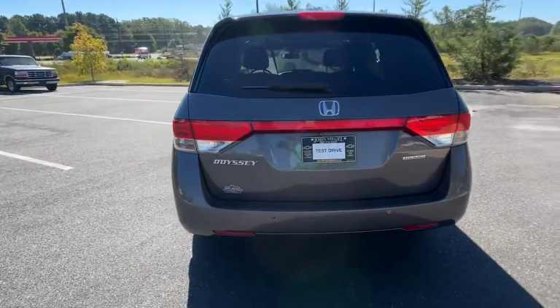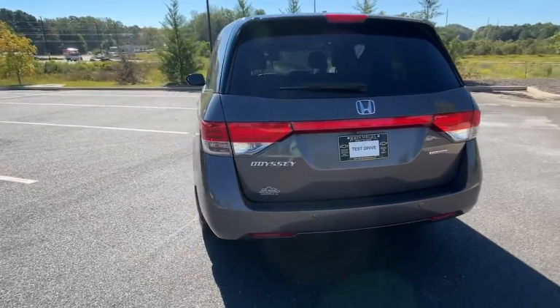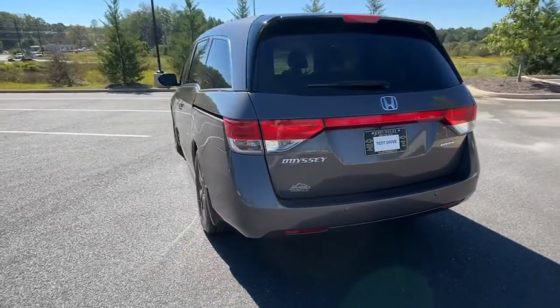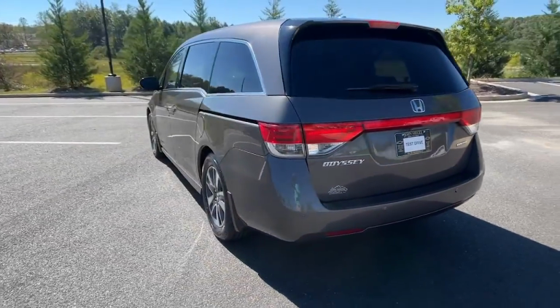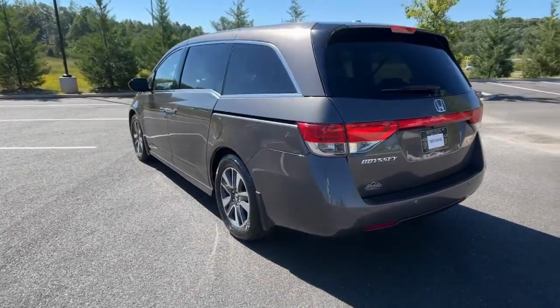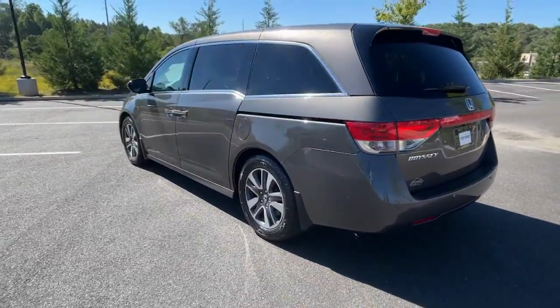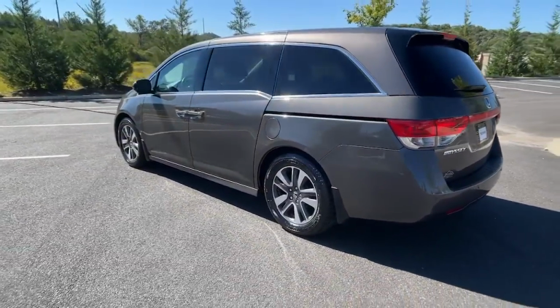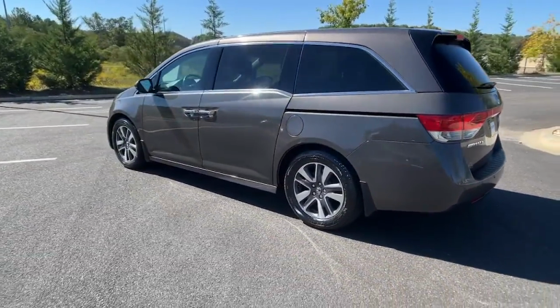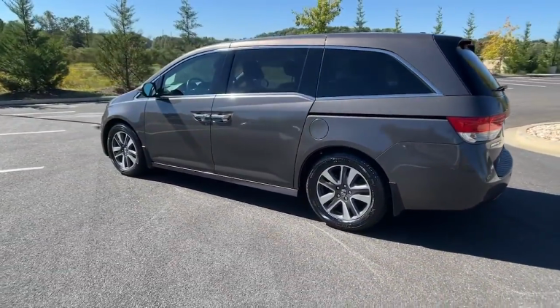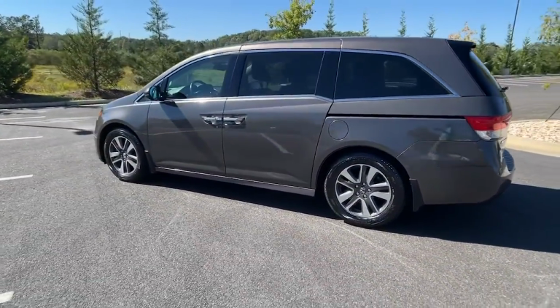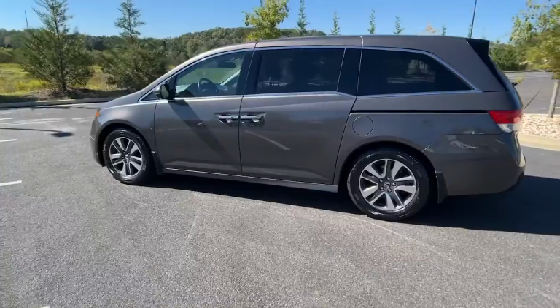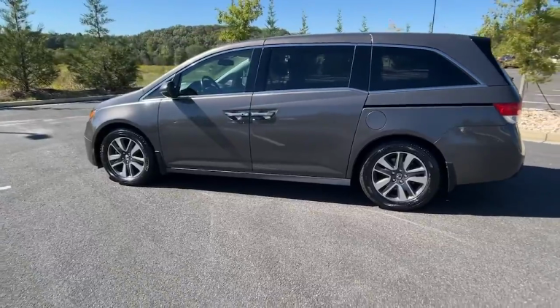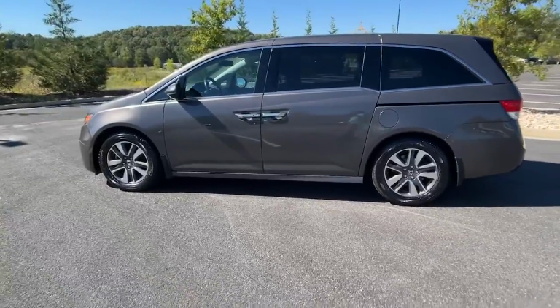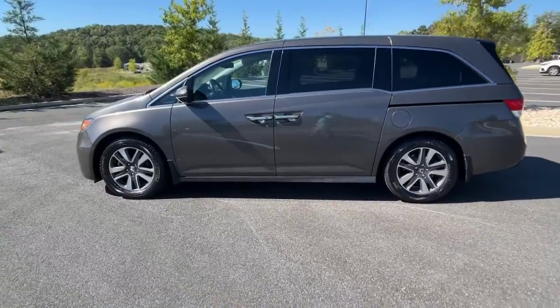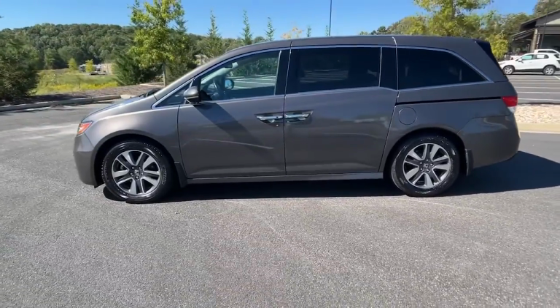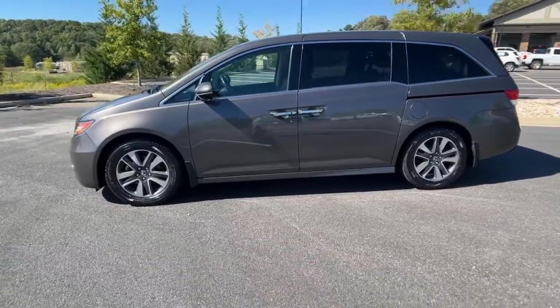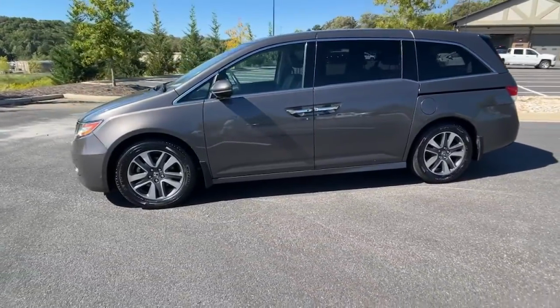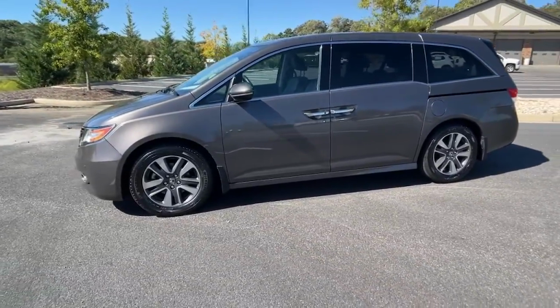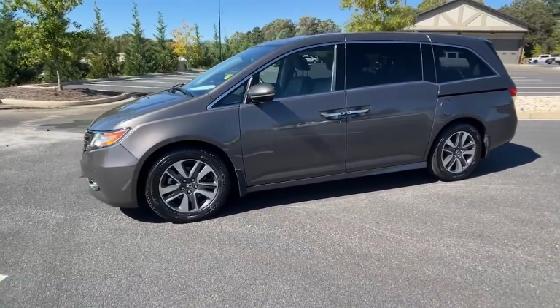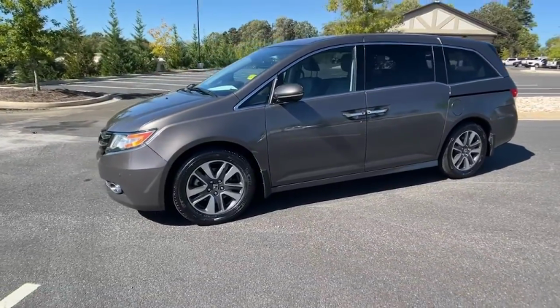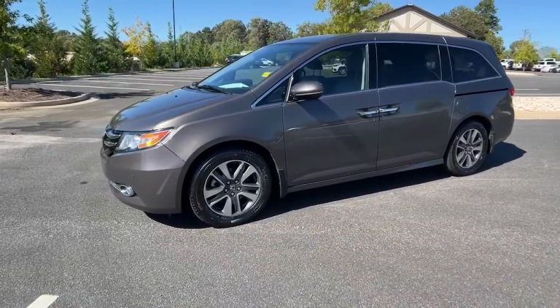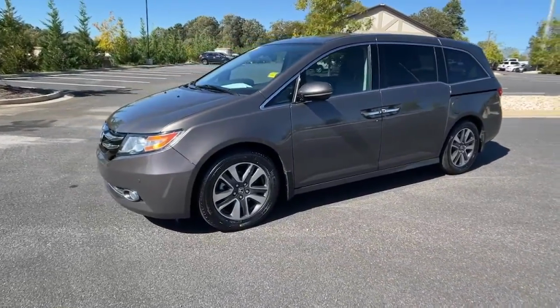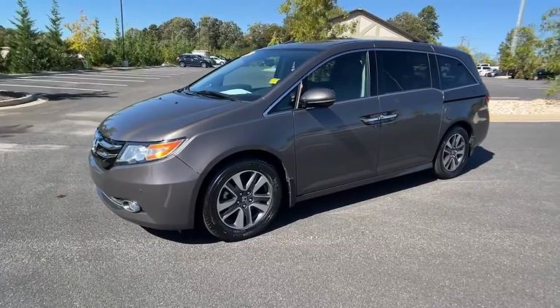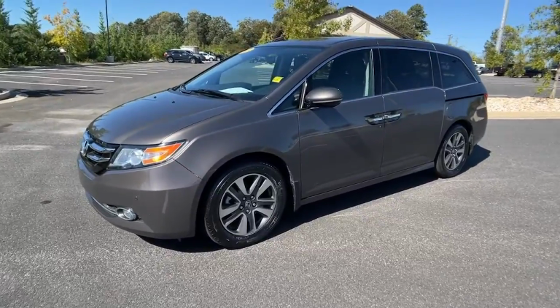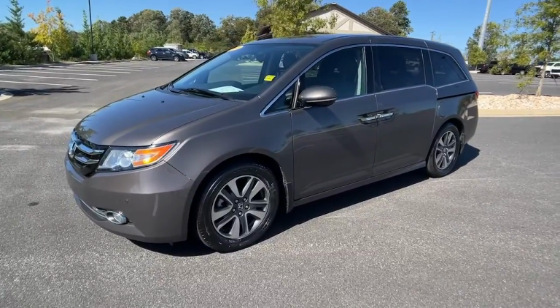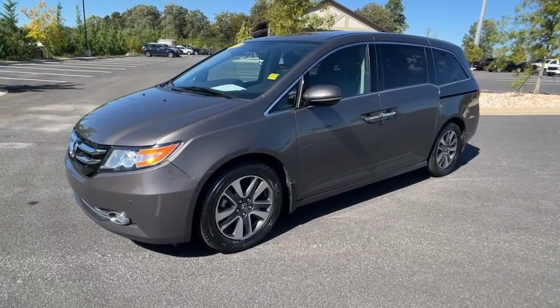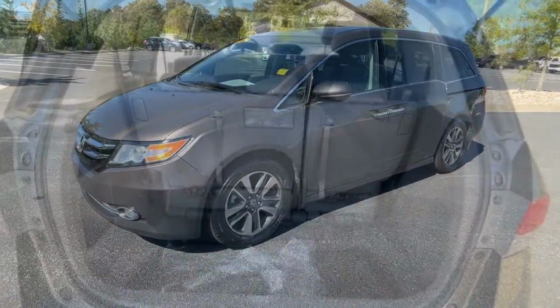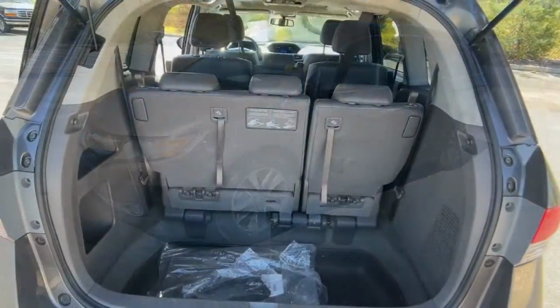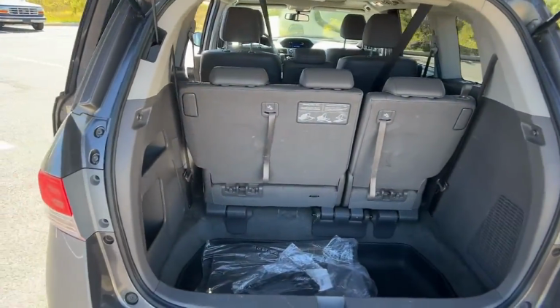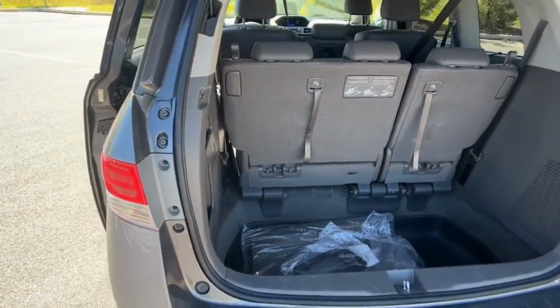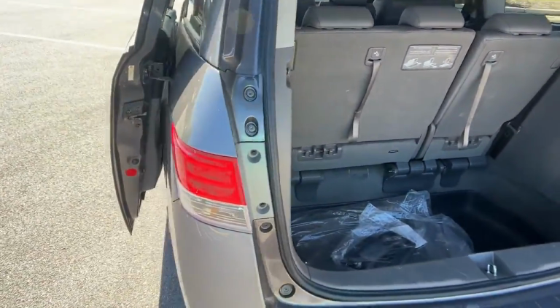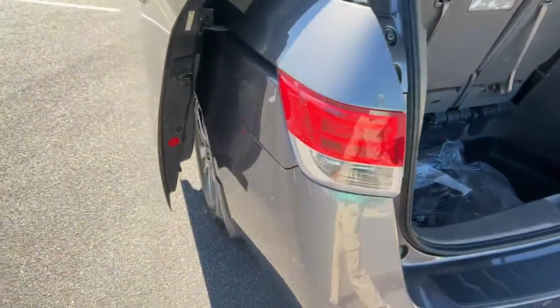Its smart tech keeps you safe and connected, while its thoughtful interior features assure a relaxing, peaceful passenger experience. It's so powerful and nimble that you may forget you're driving a minivan. The following are some of this vehicle's highlighted options.